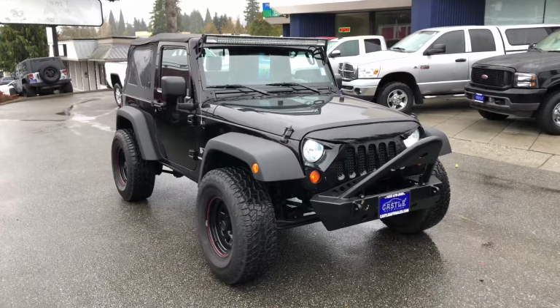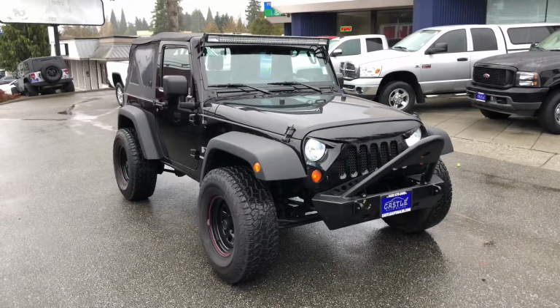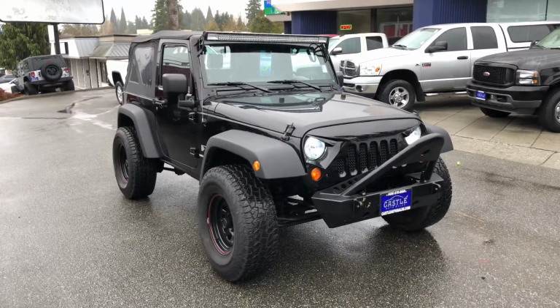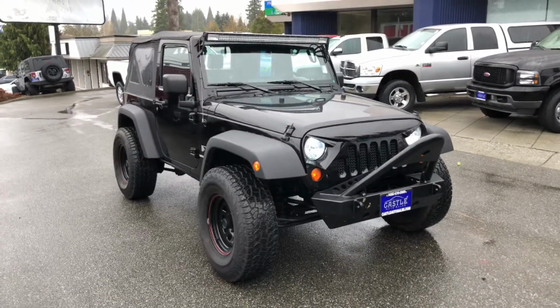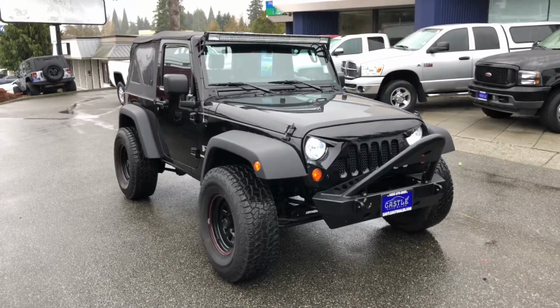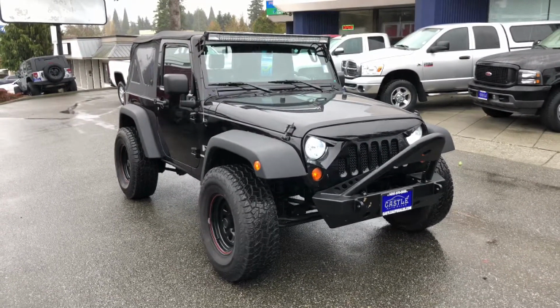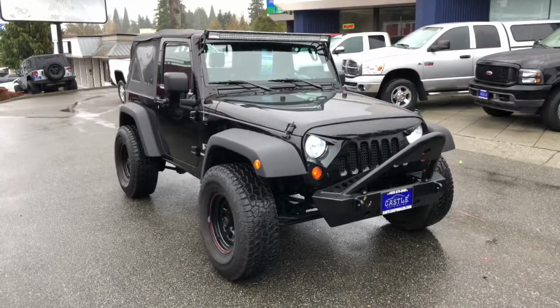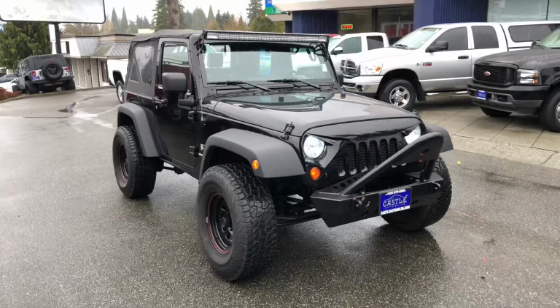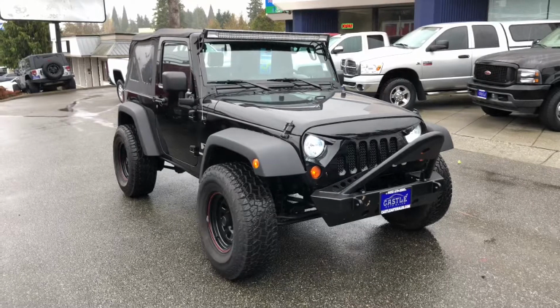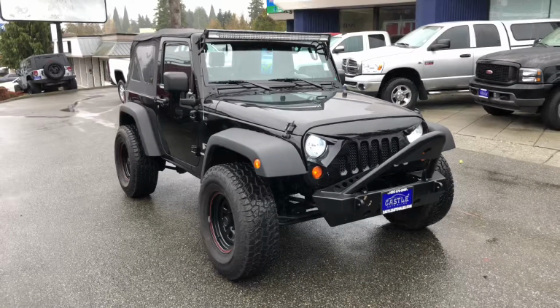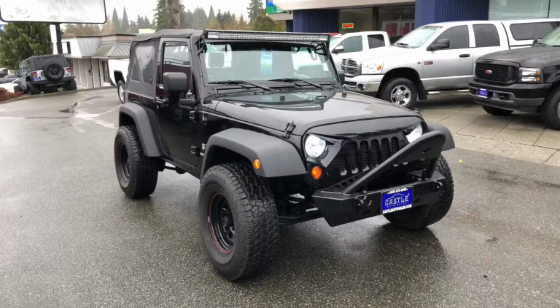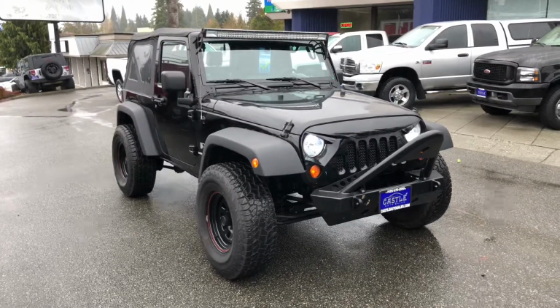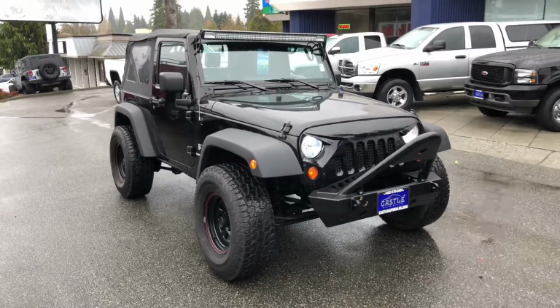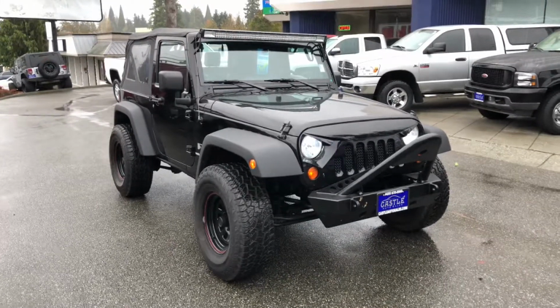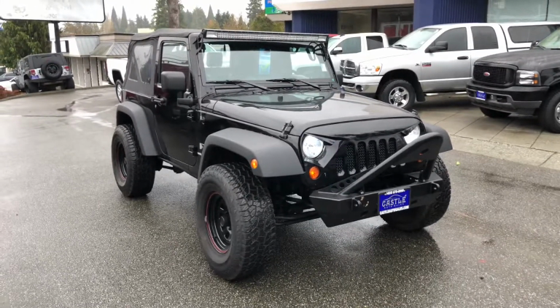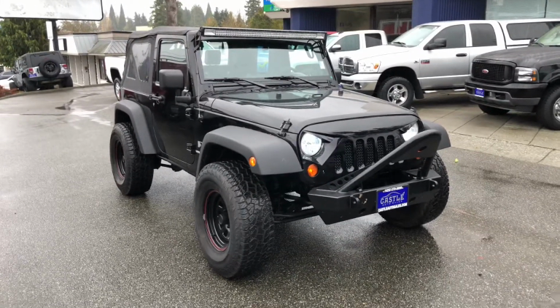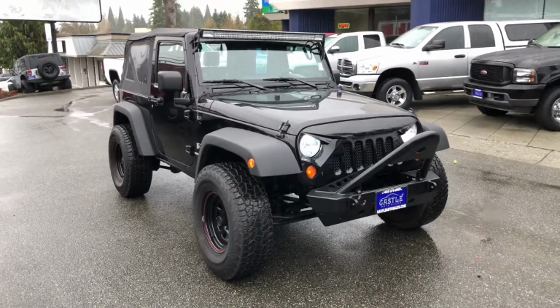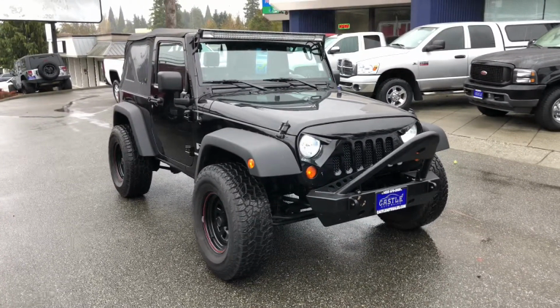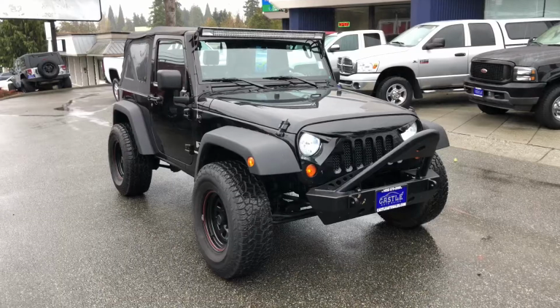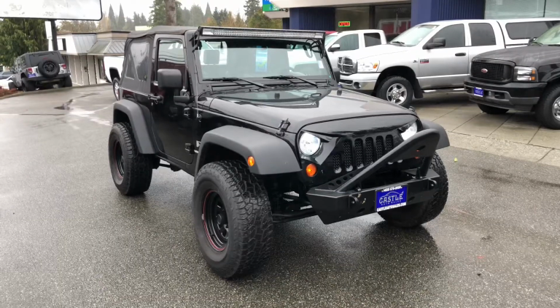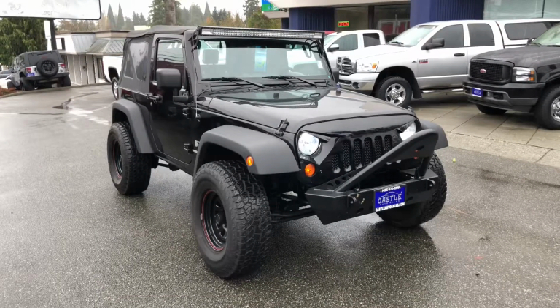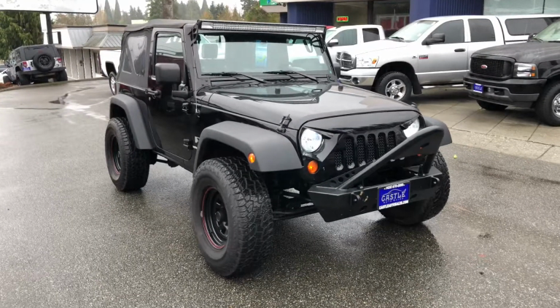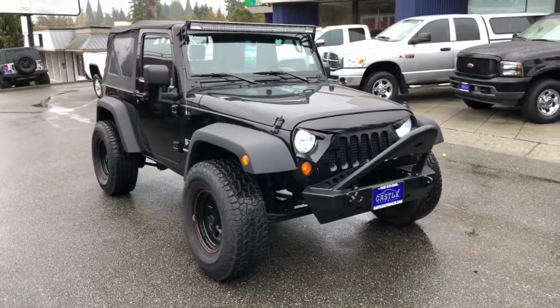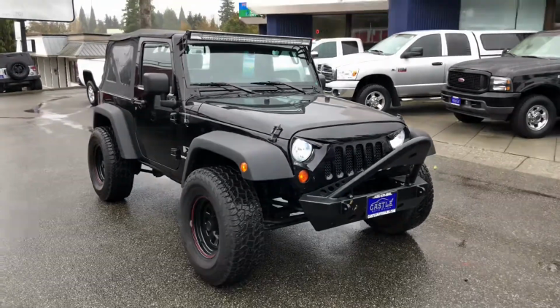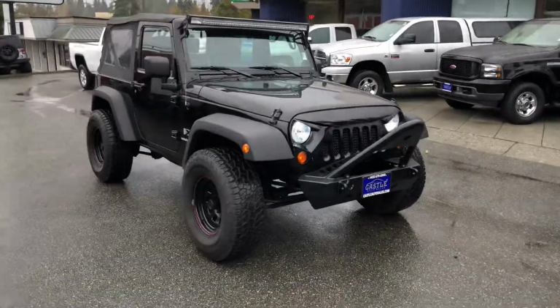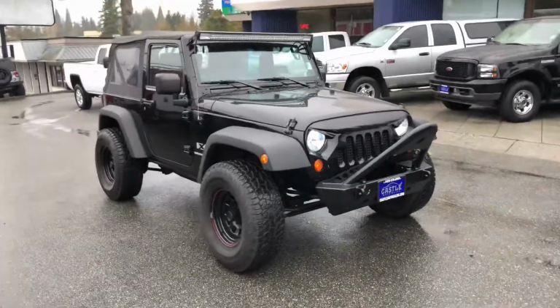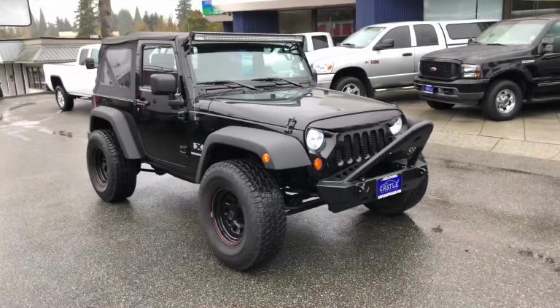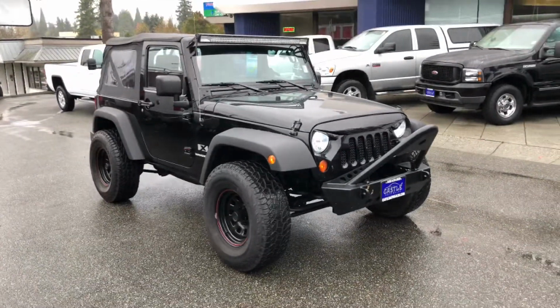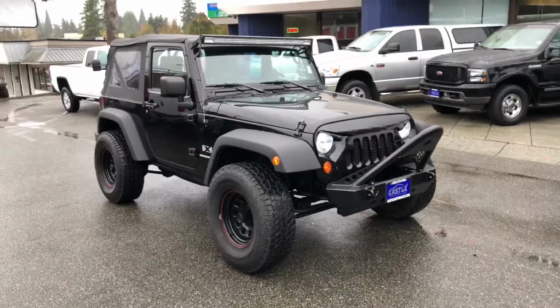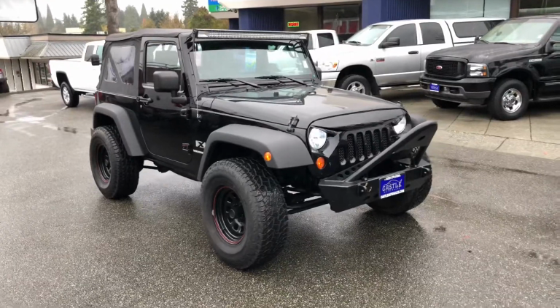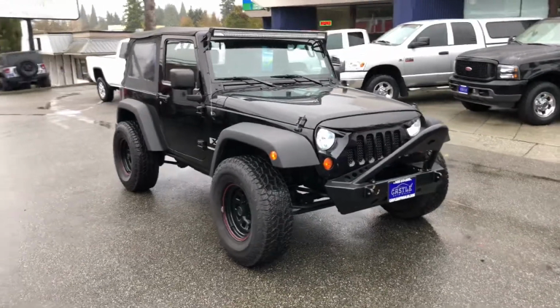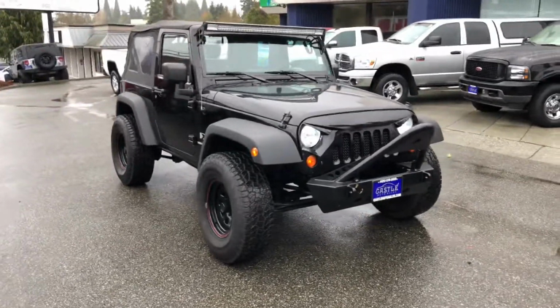Hello, this is Jesus with Casa Auto Sales making a quick video on our Jeep Wranglers. You can see how clean this Jeep is and how cool it is. This Jeep runs and drives really well.